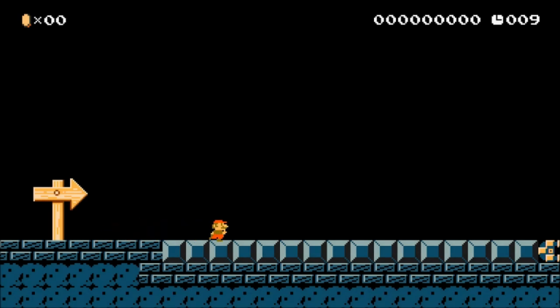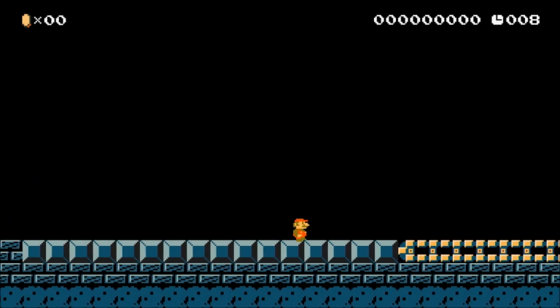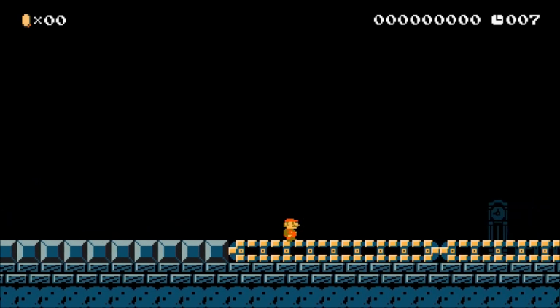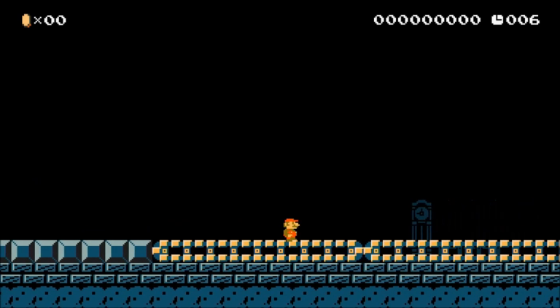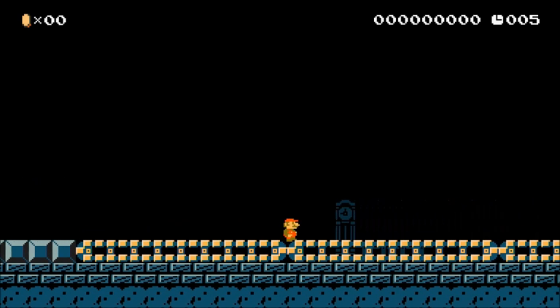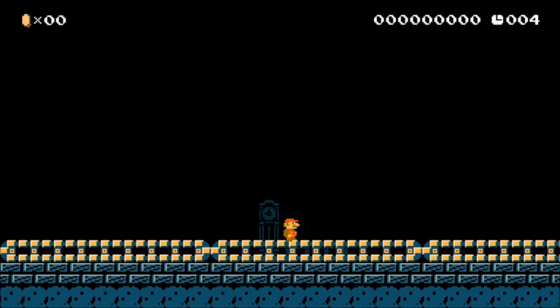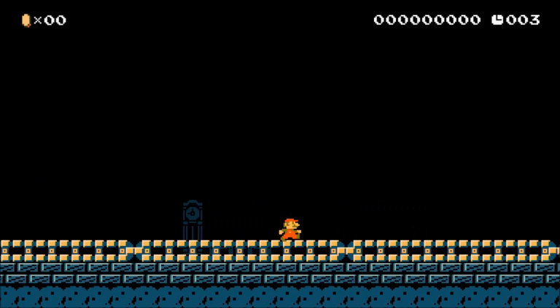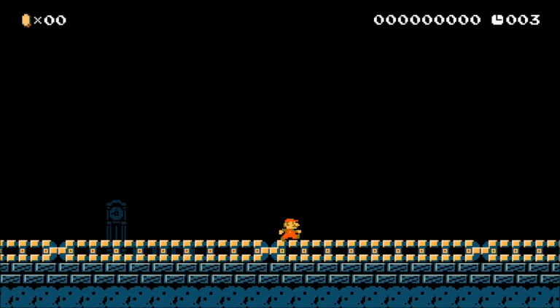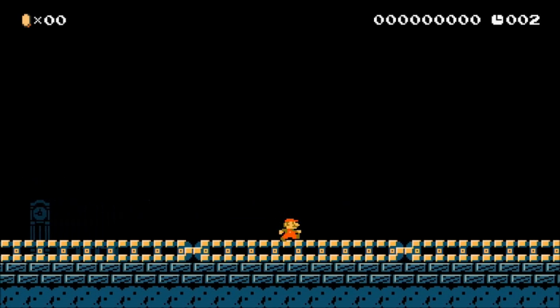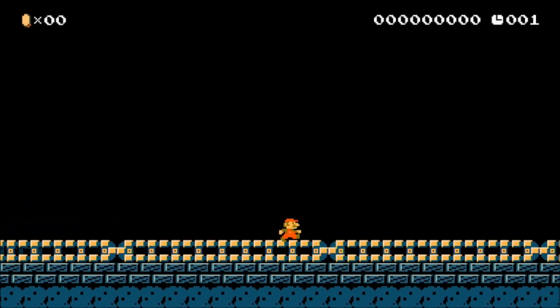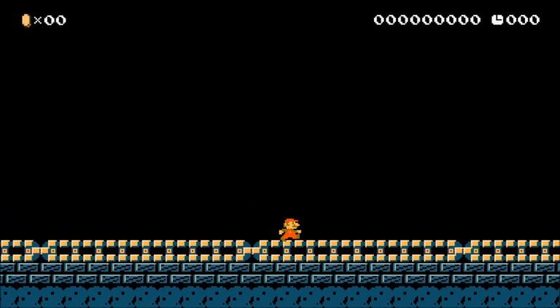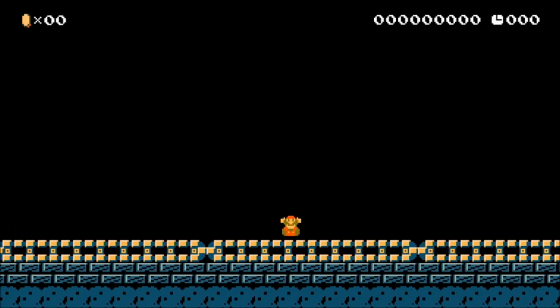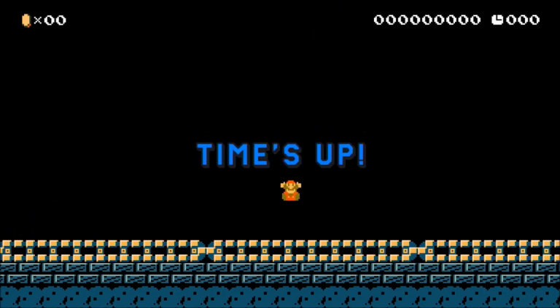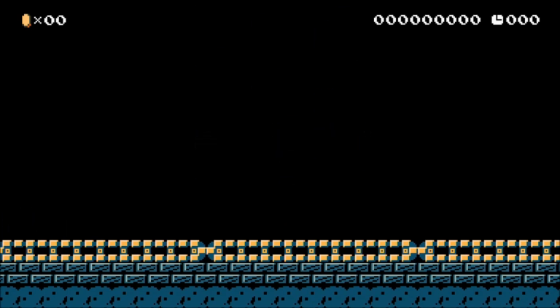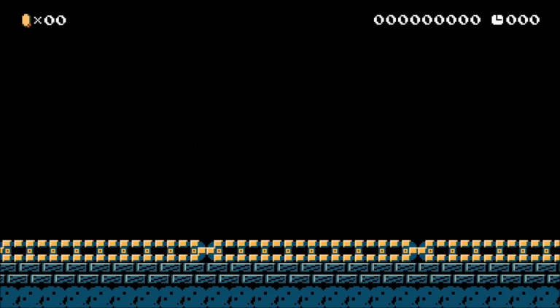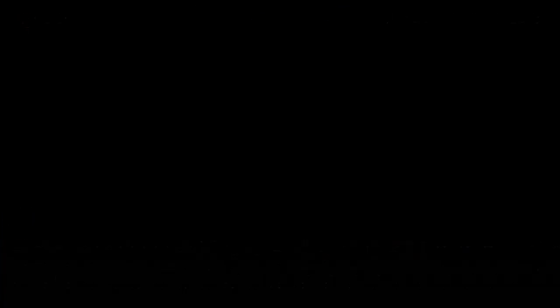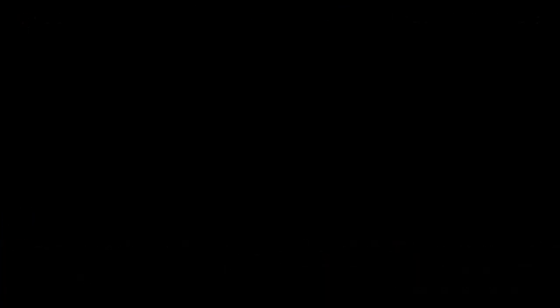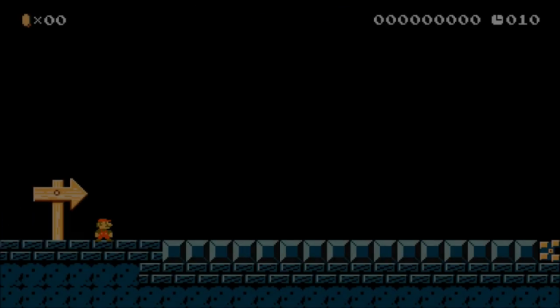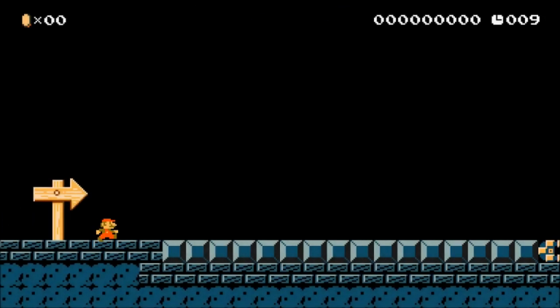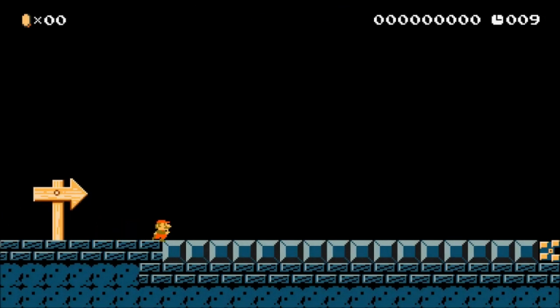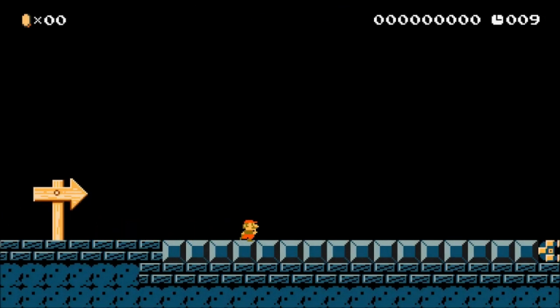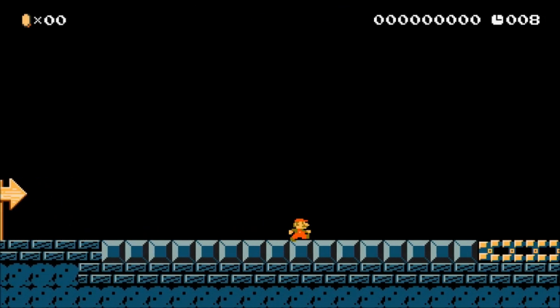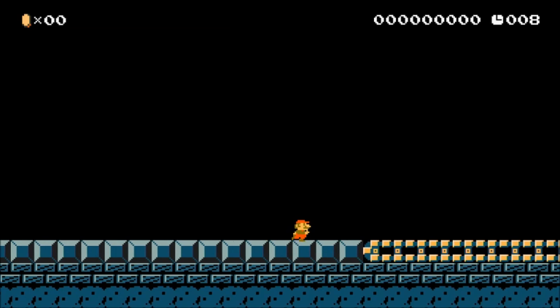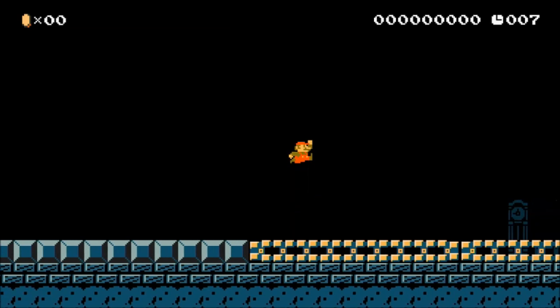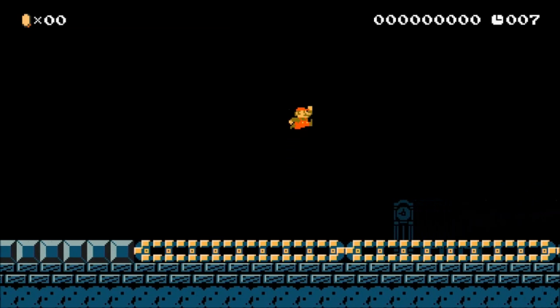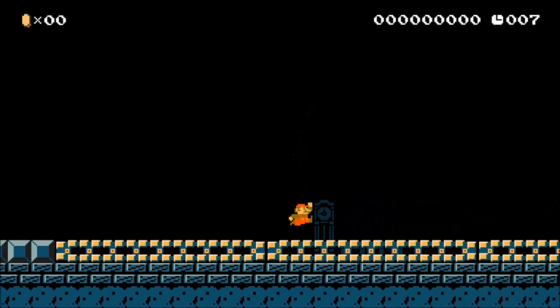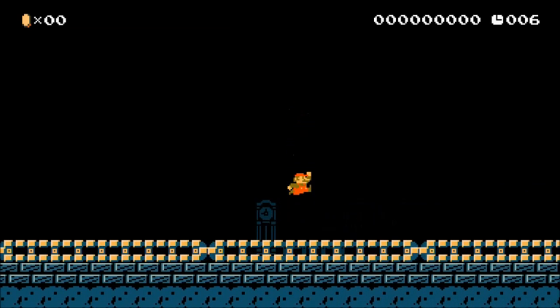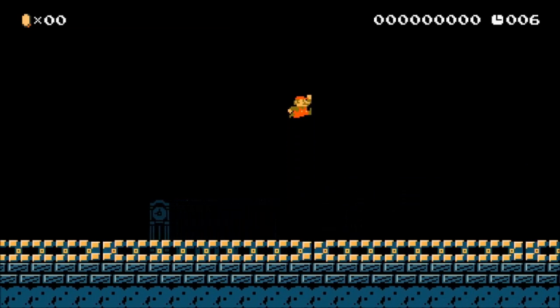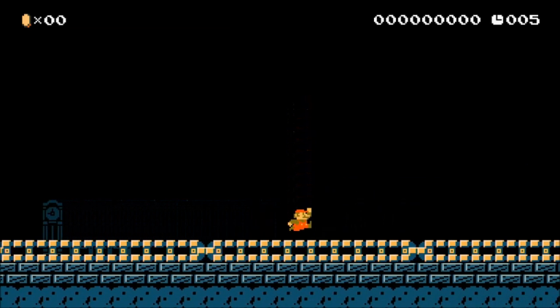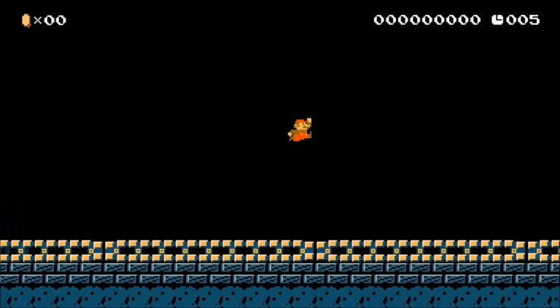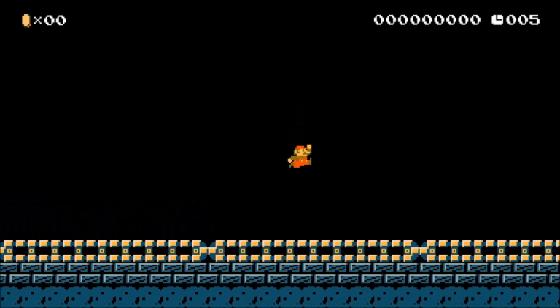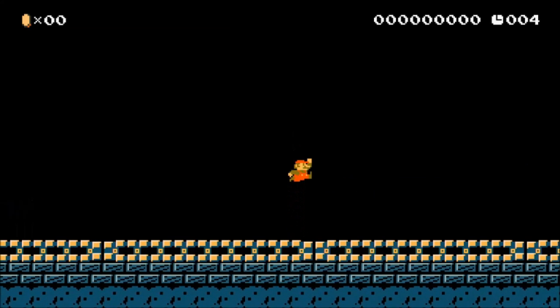When coming across a reverse momentum conveyor belt, try to maintain as little contact as possible. By landing on the conveyor belt and then immediately jumping off, there will not be enough time to slow Mario down.